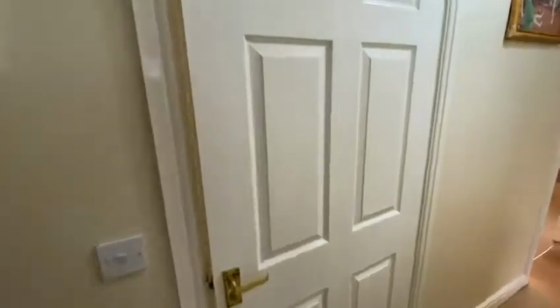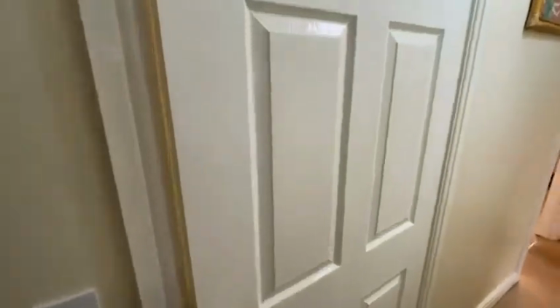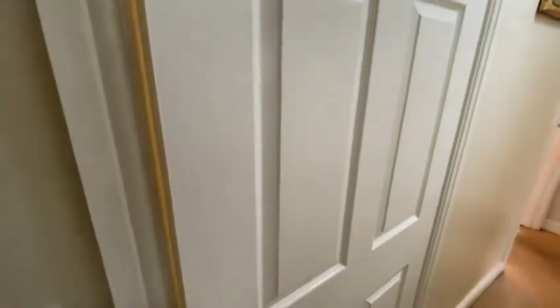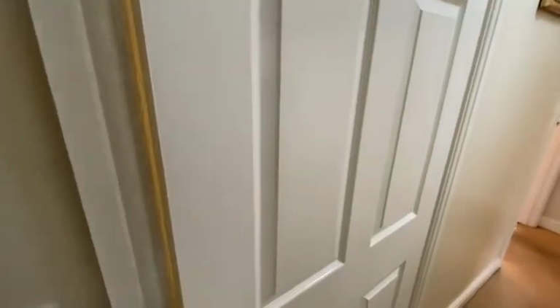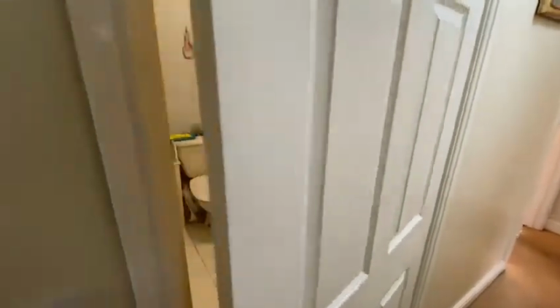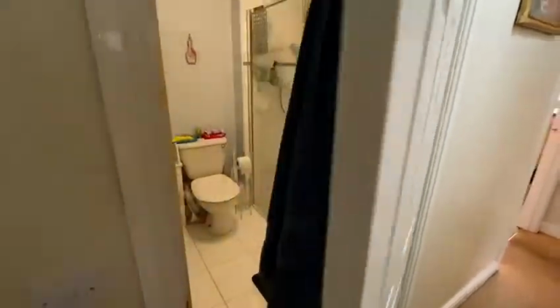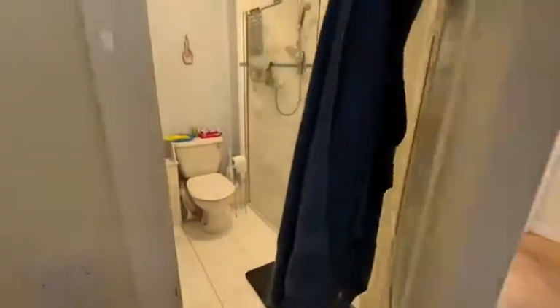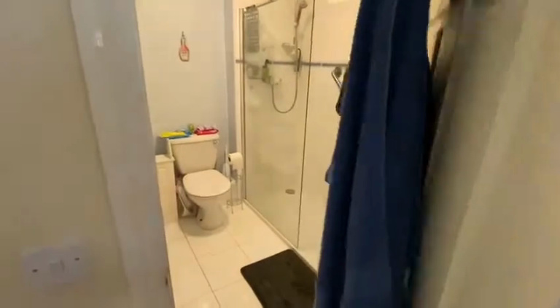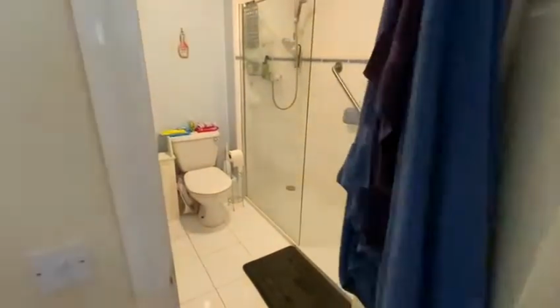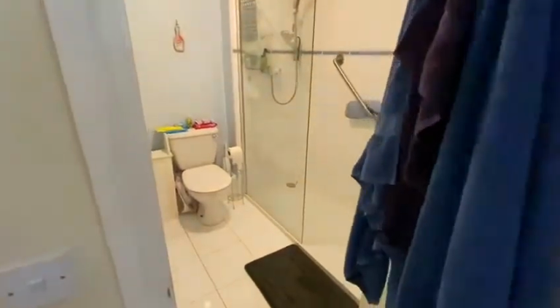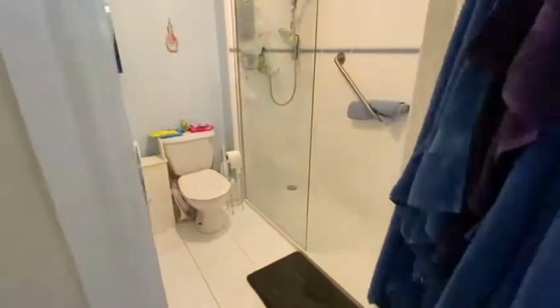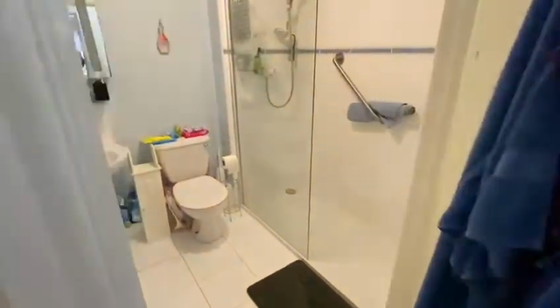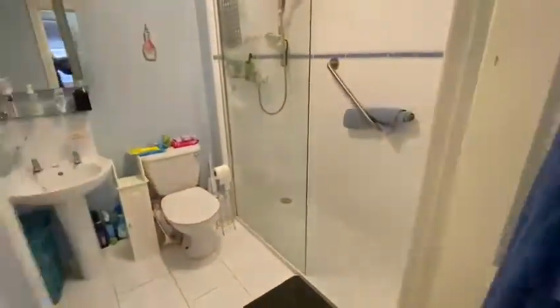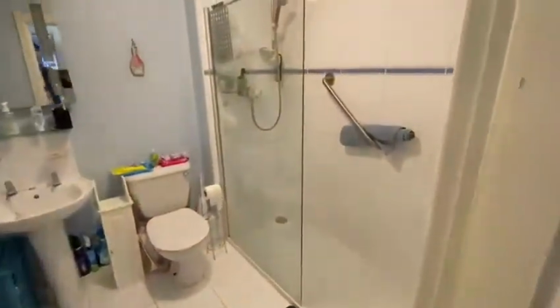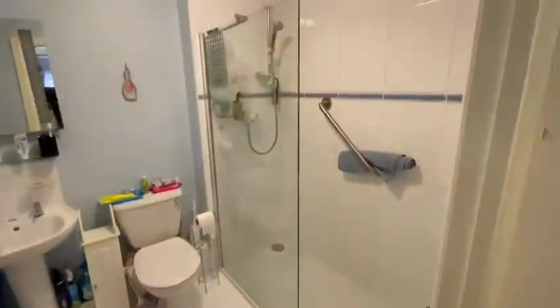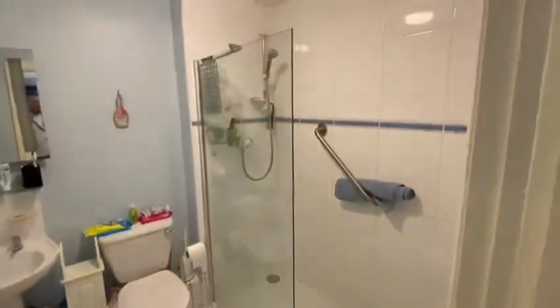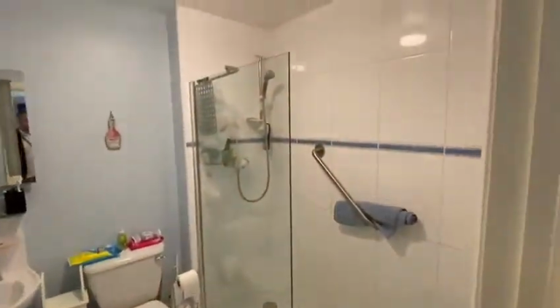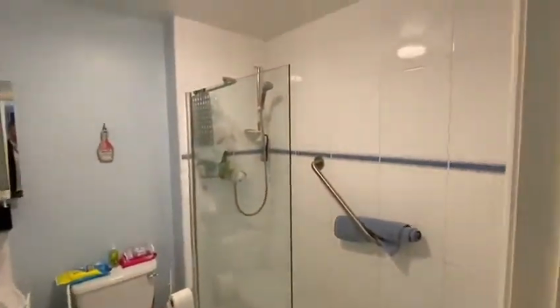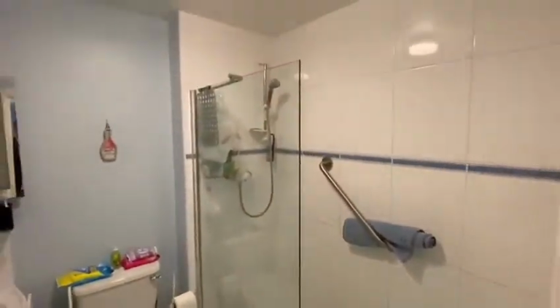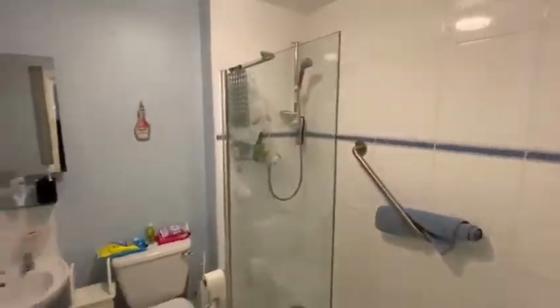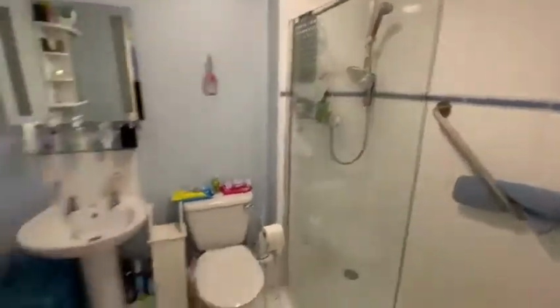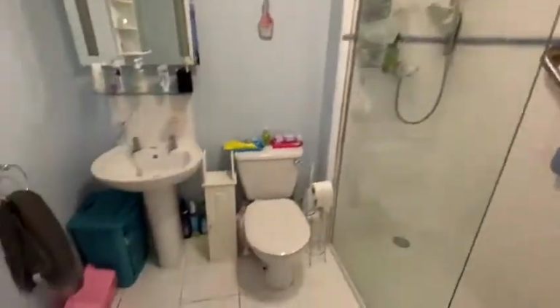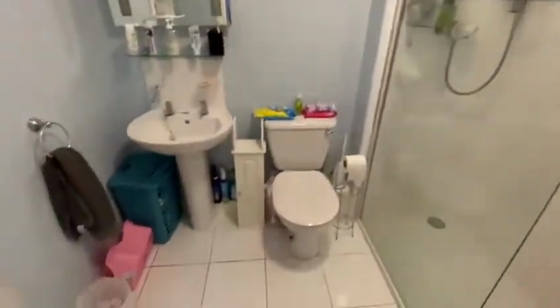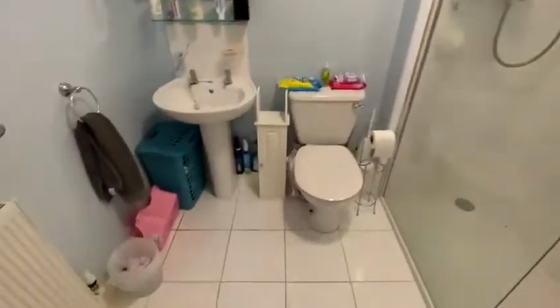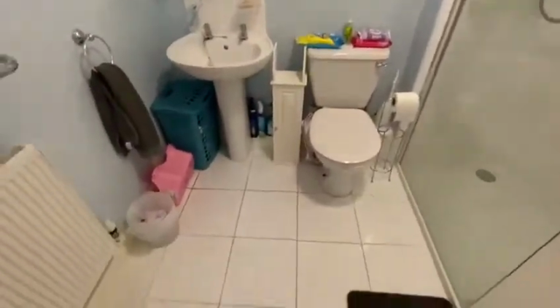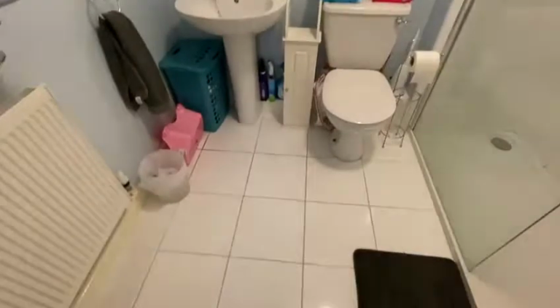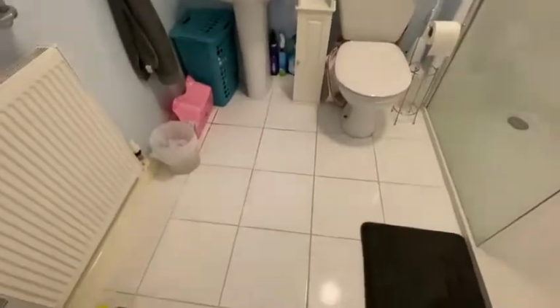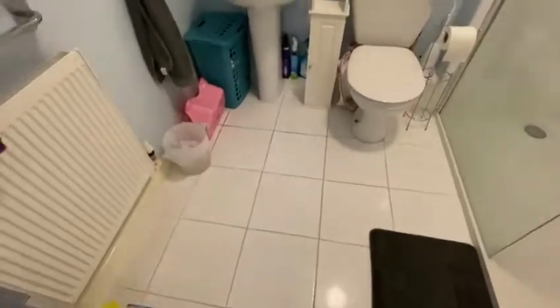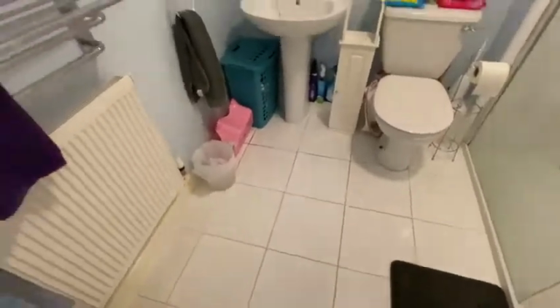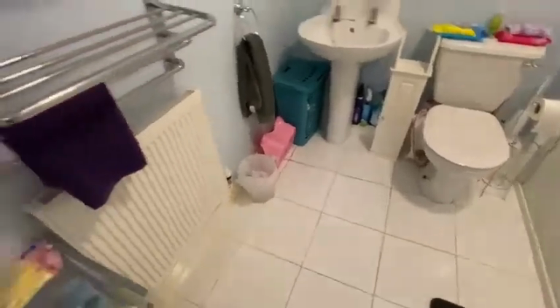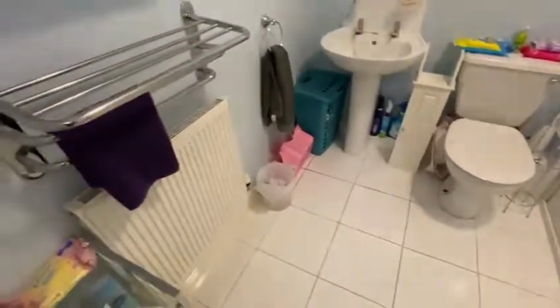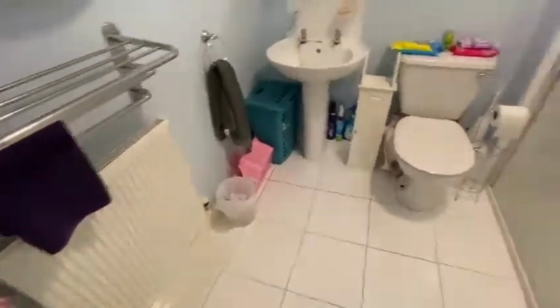Bathroom through here — shower room. White suite, tiled floor, radiator.